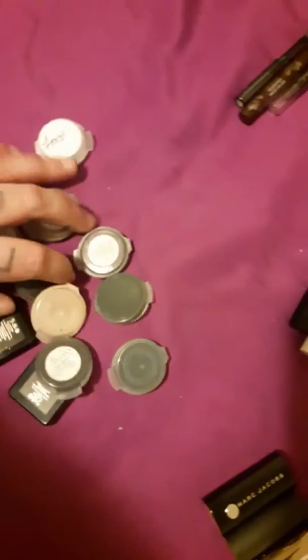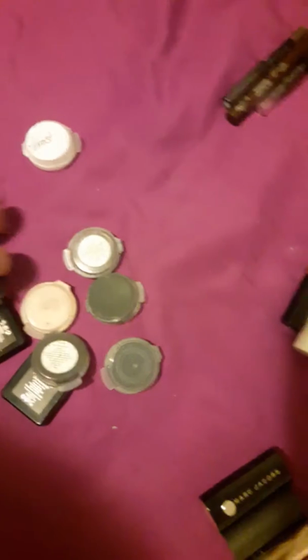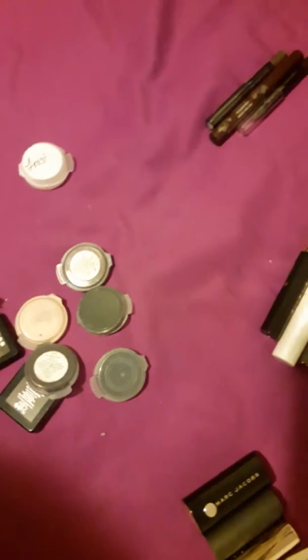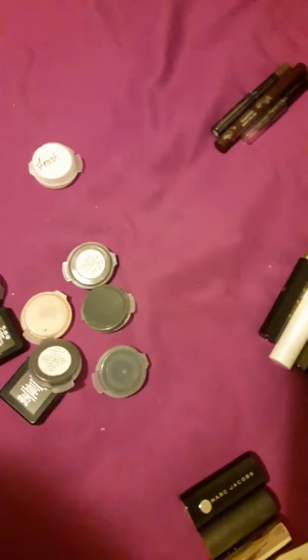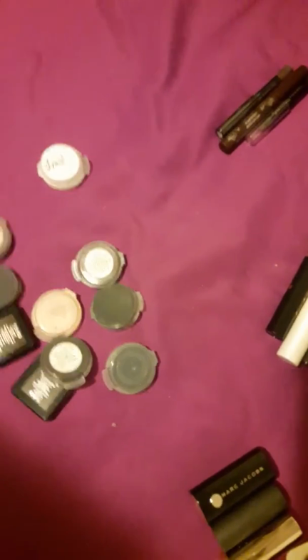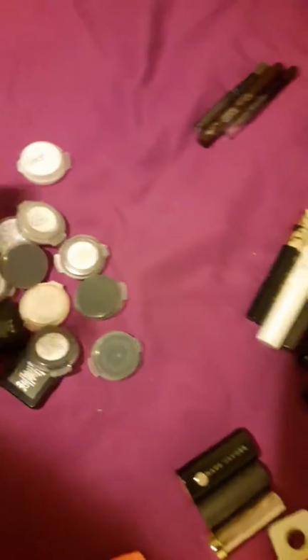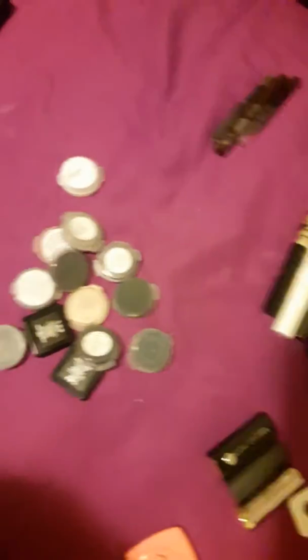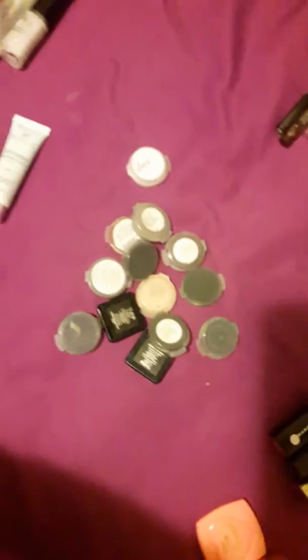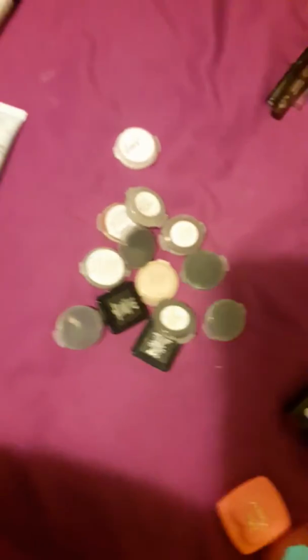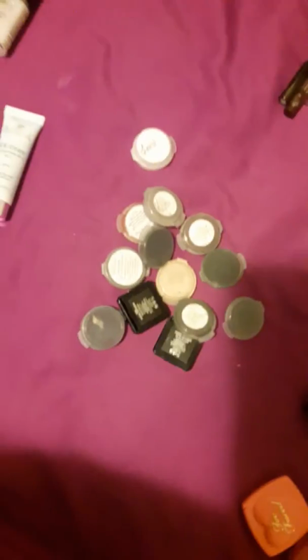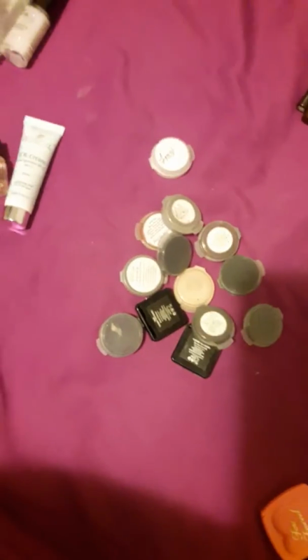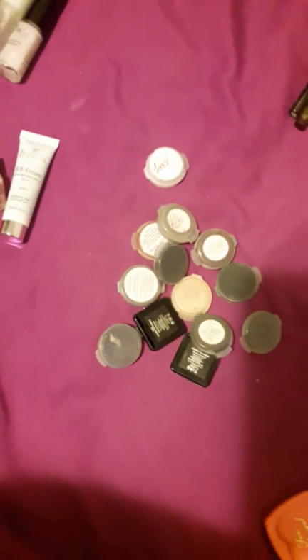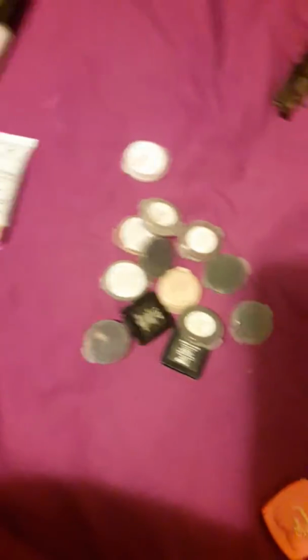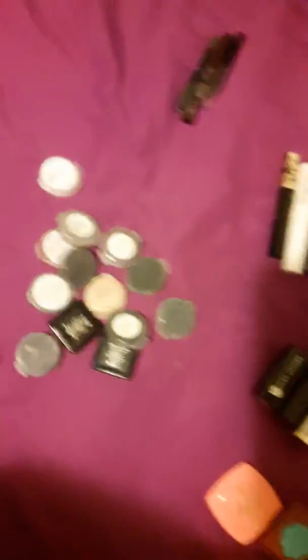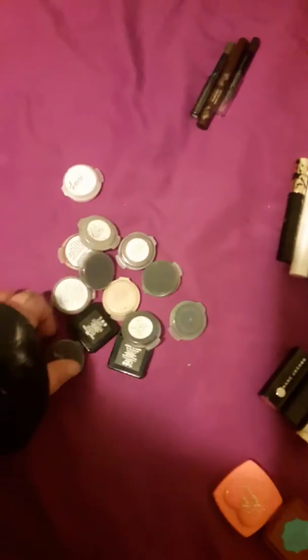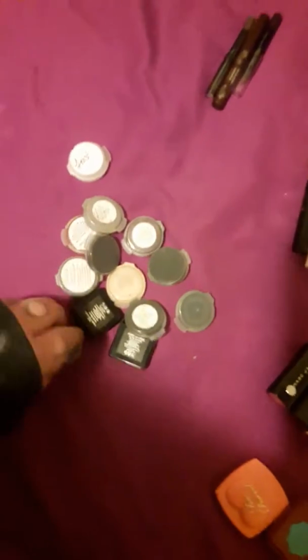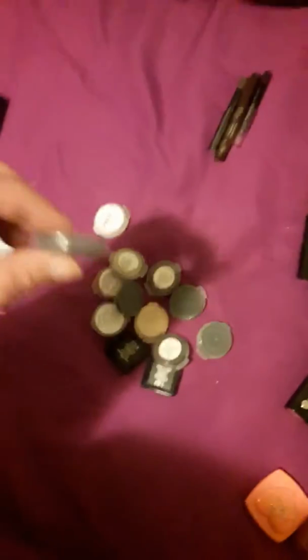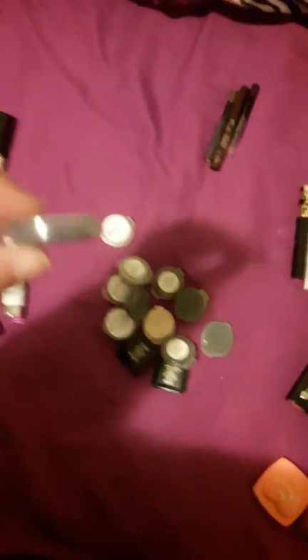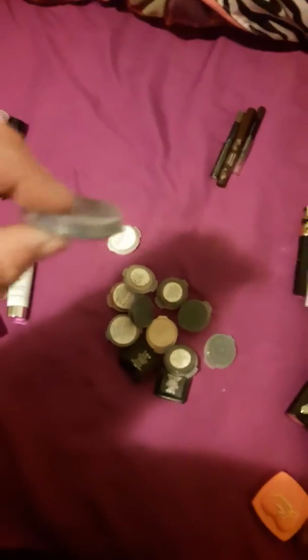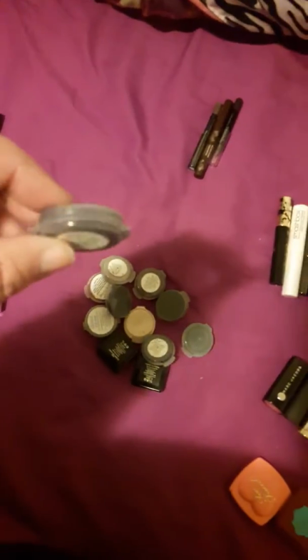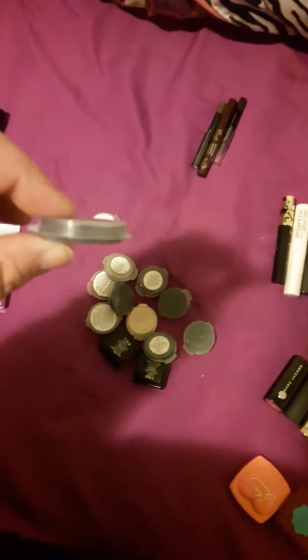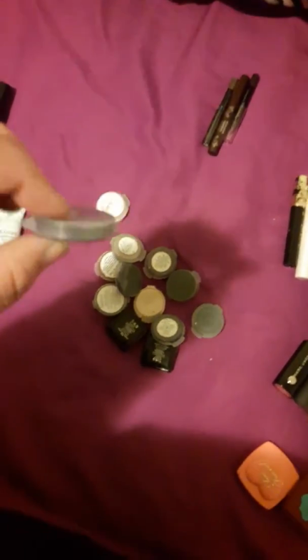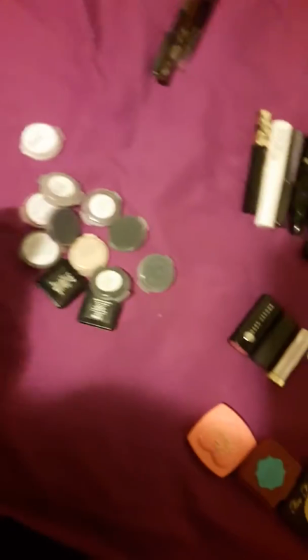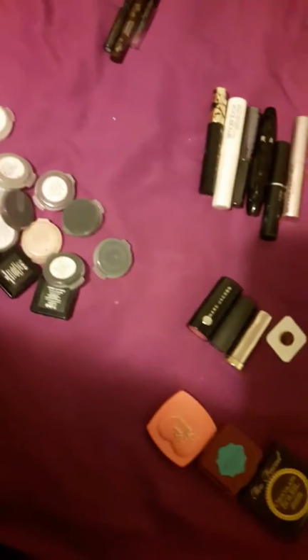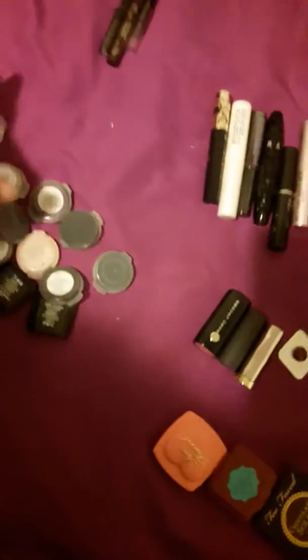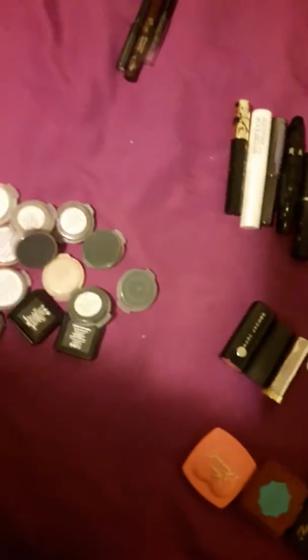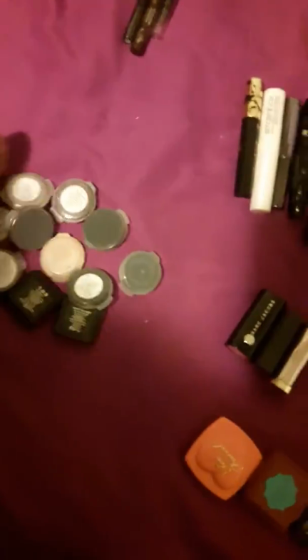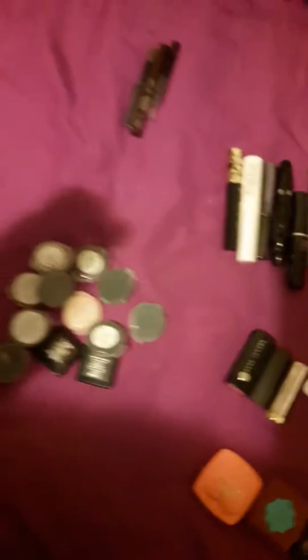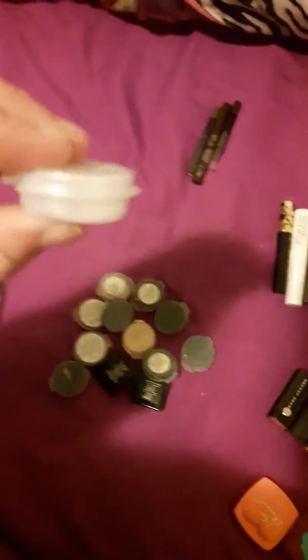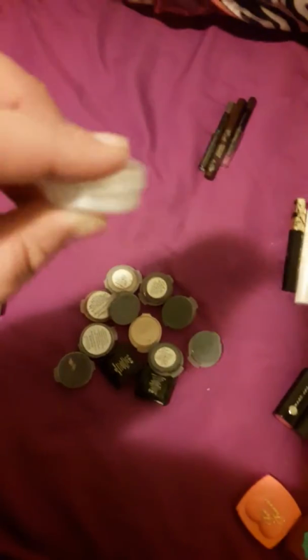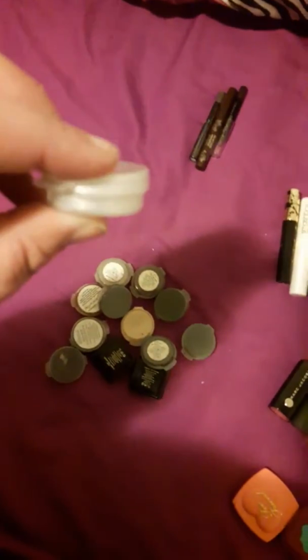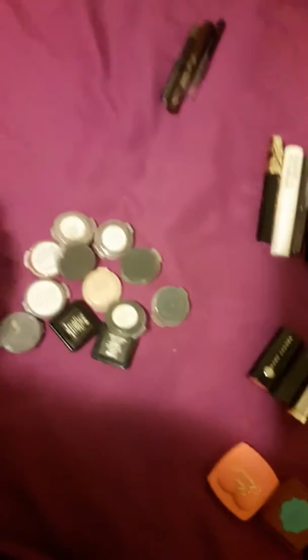And then I have thirteen eyeshadows — all little tiny ones from indie companies, except for Frost, which I'm going to try to use on my face.